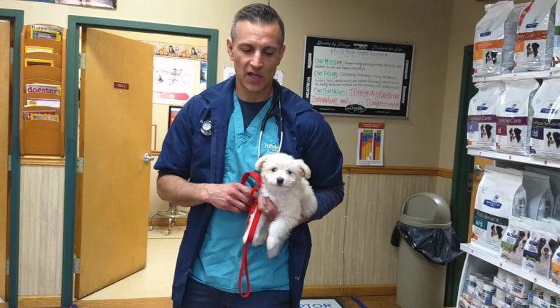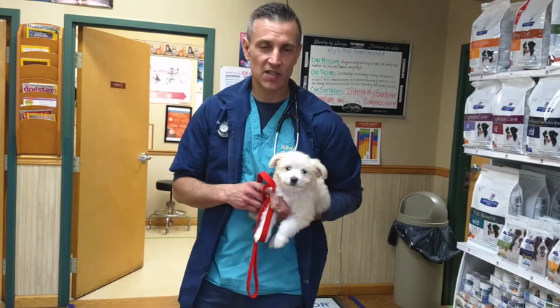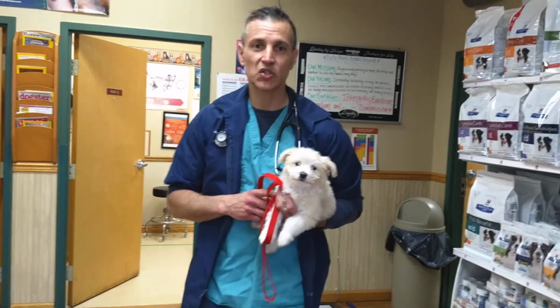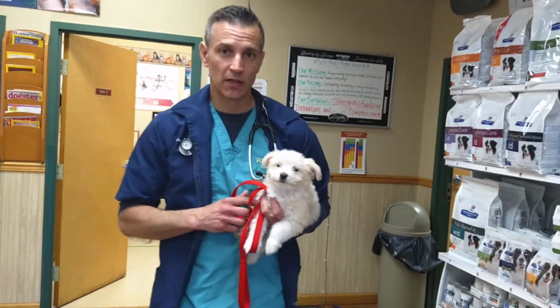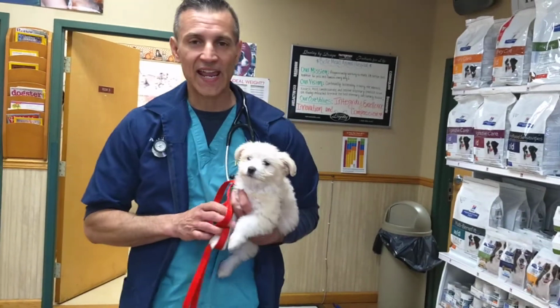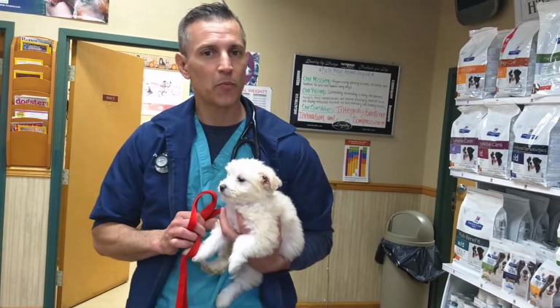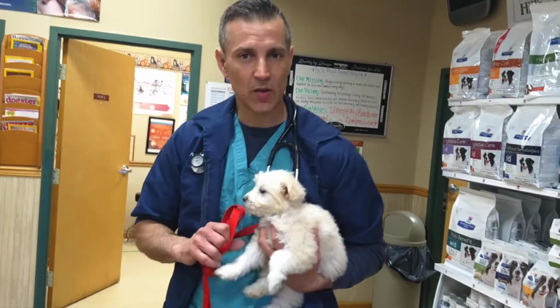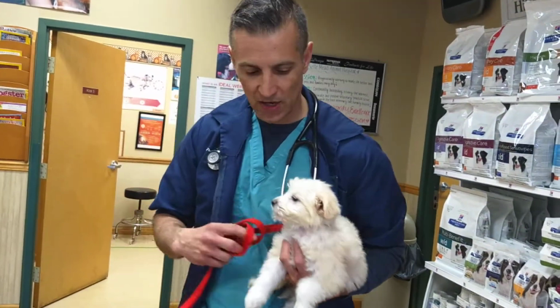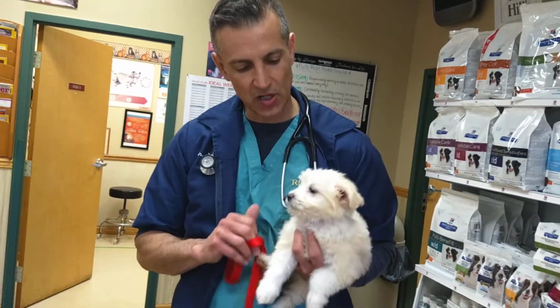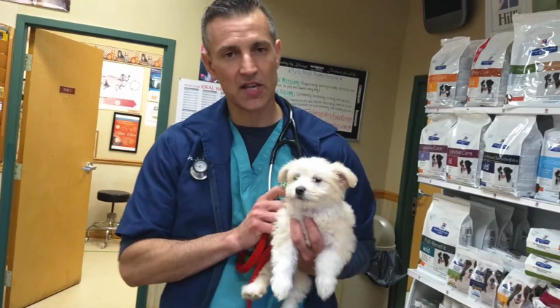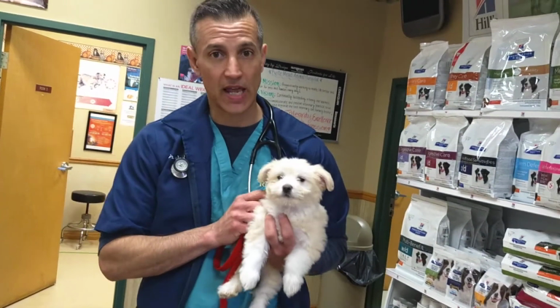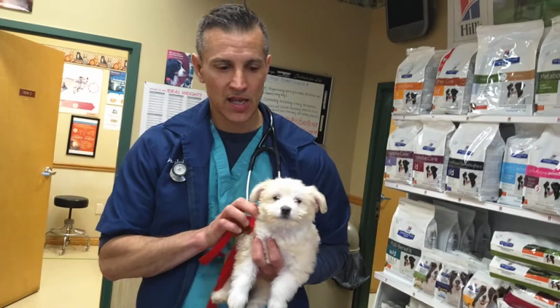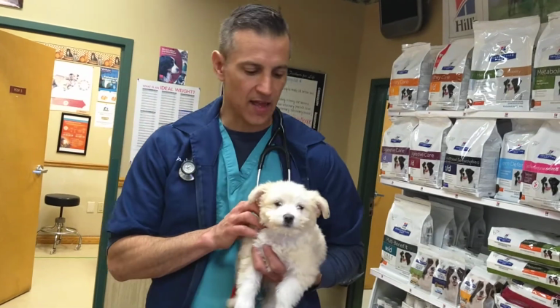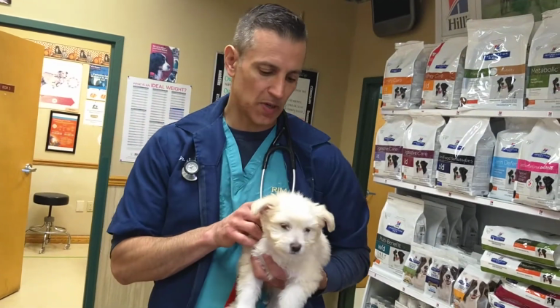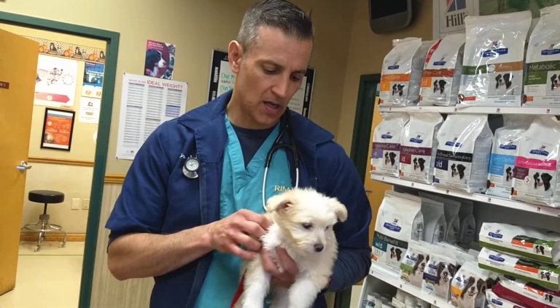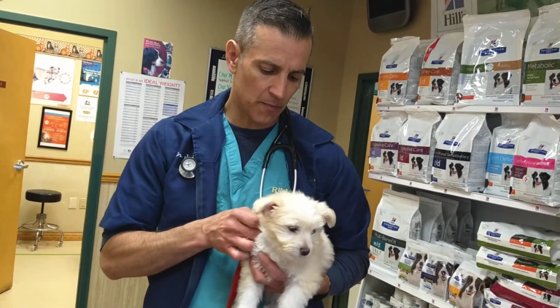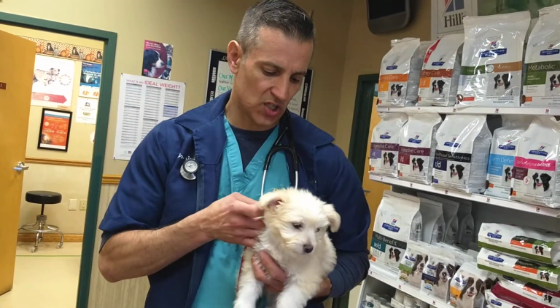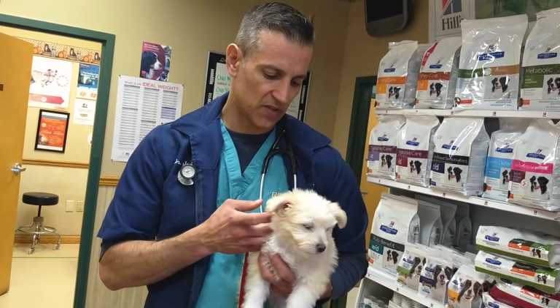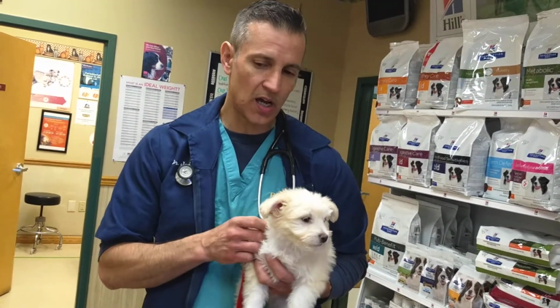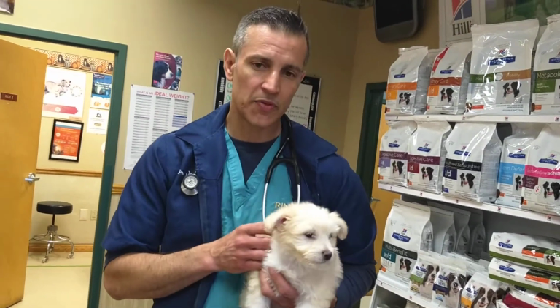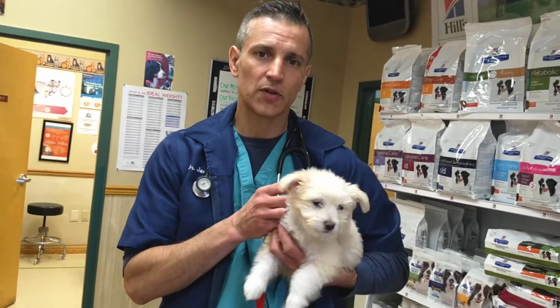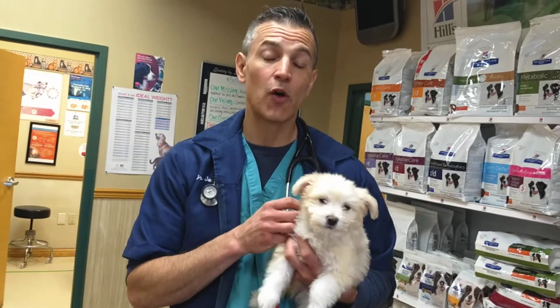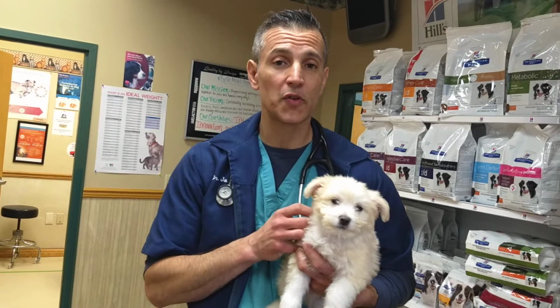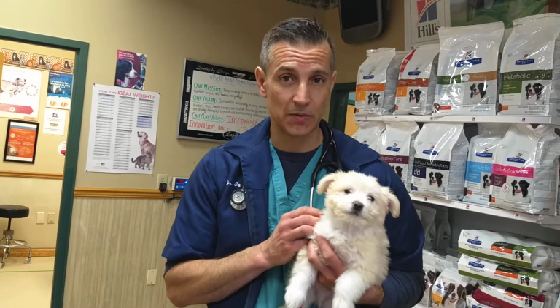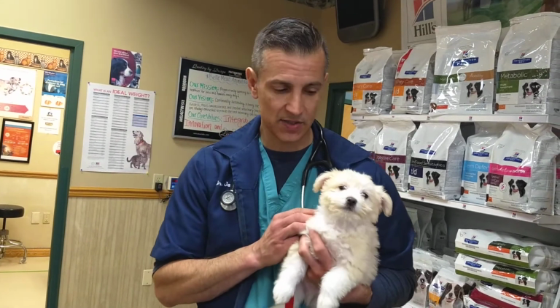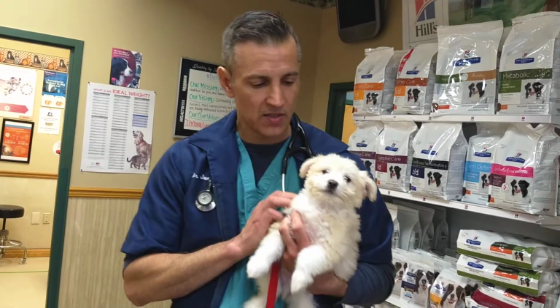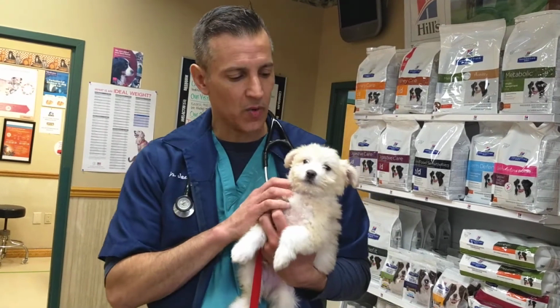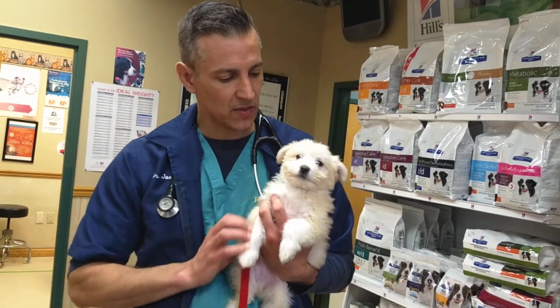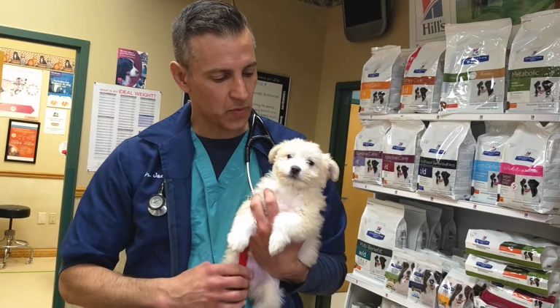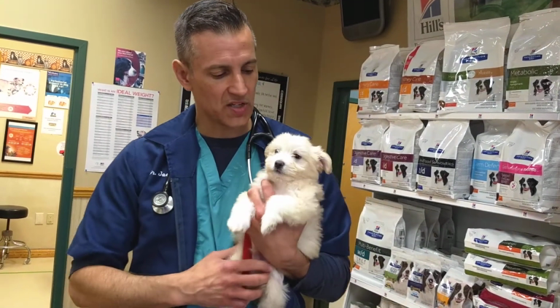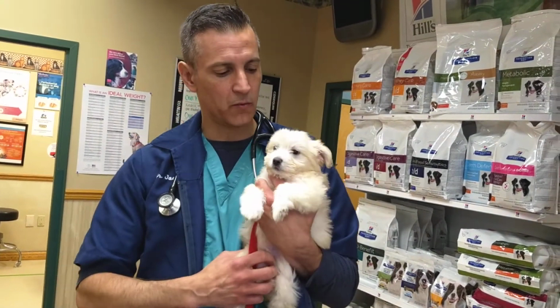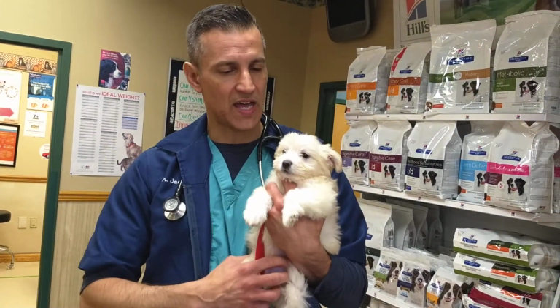Okay guys, this is Sterling, an eight-week-old puppy that we just got from the shelter yesterday. This puppy has just left four other little siblings, so we've got to get them through the first kind of week of that.